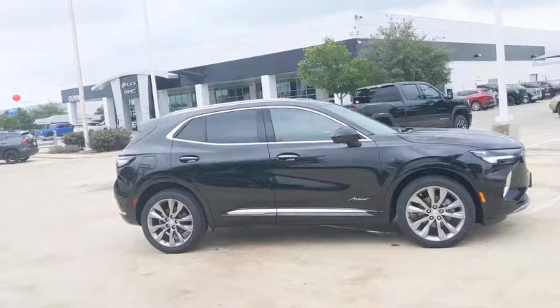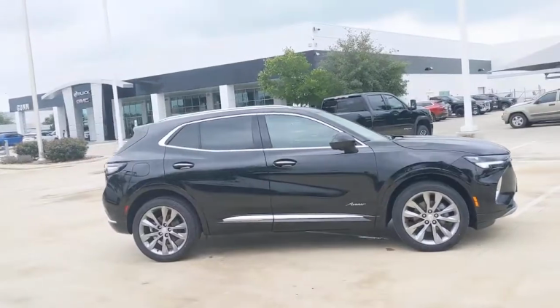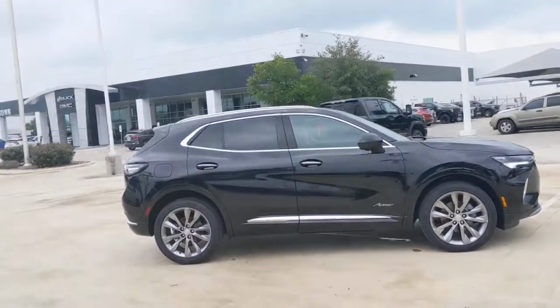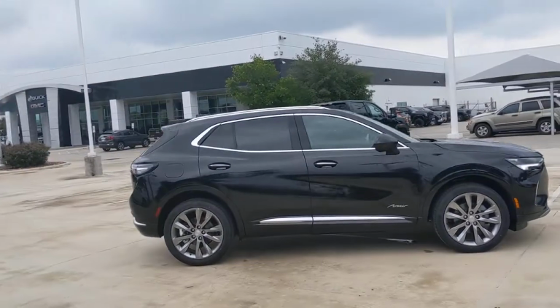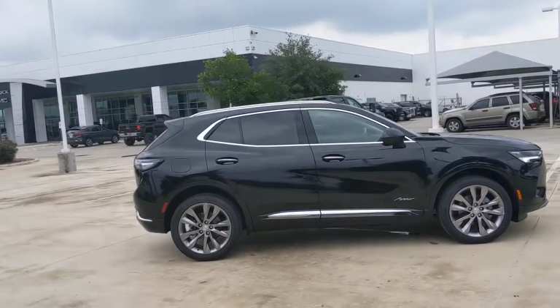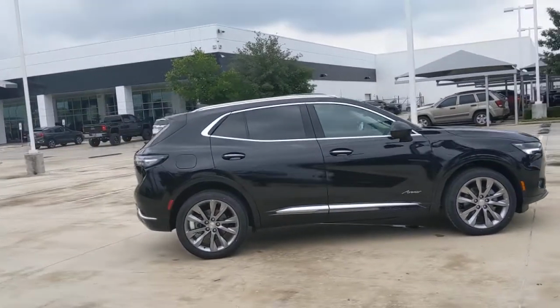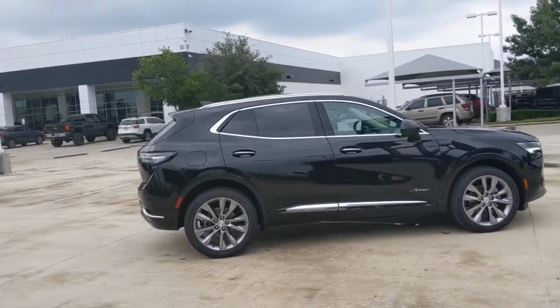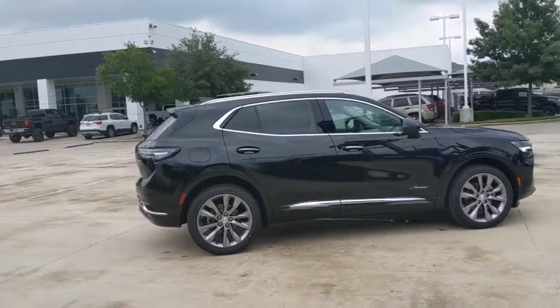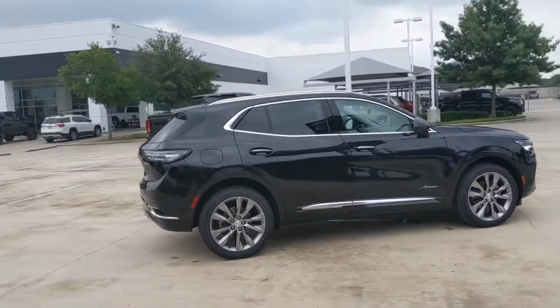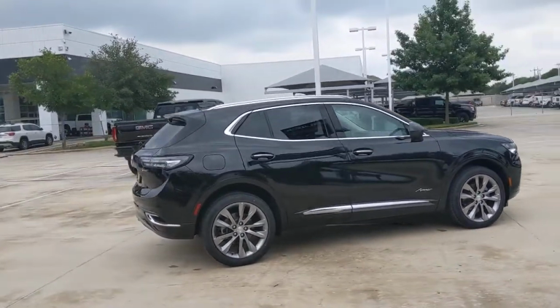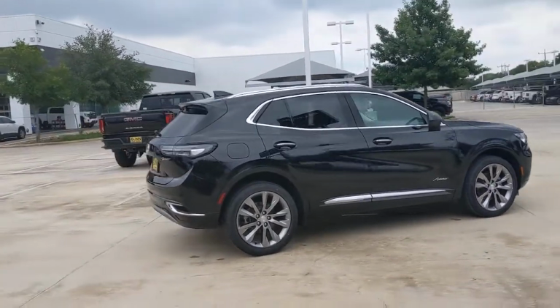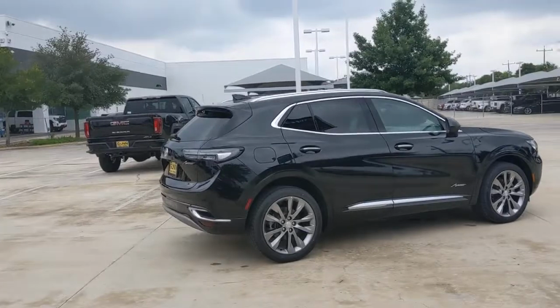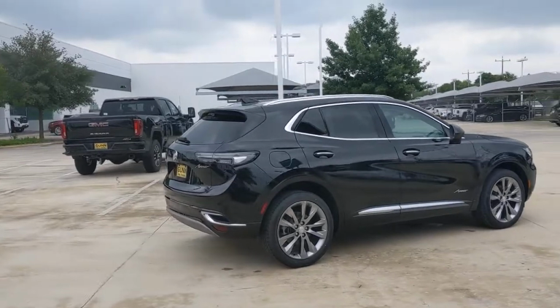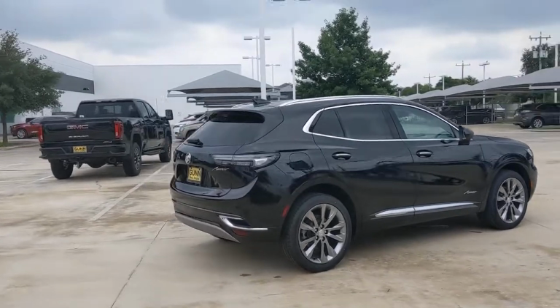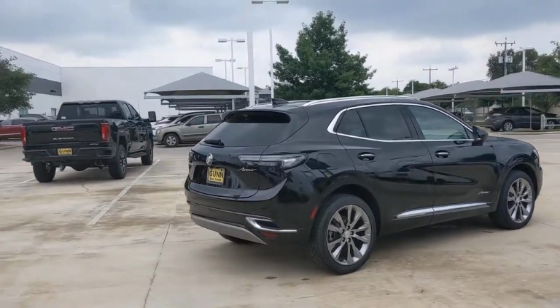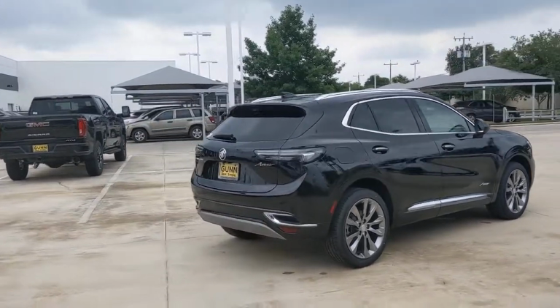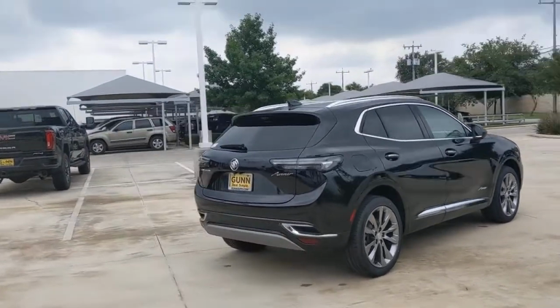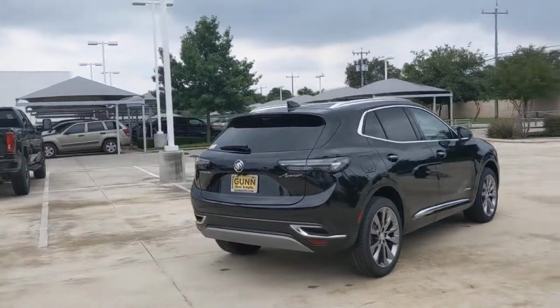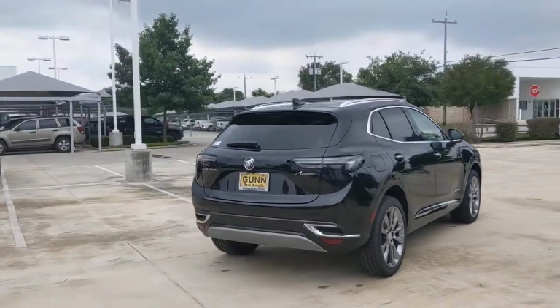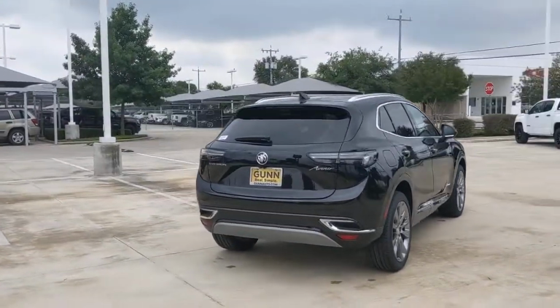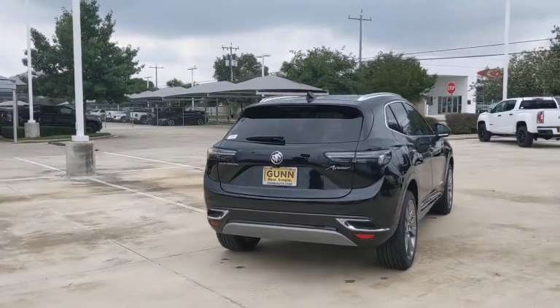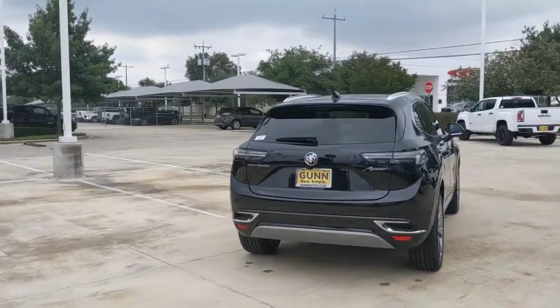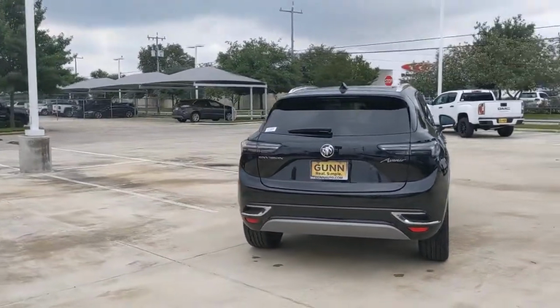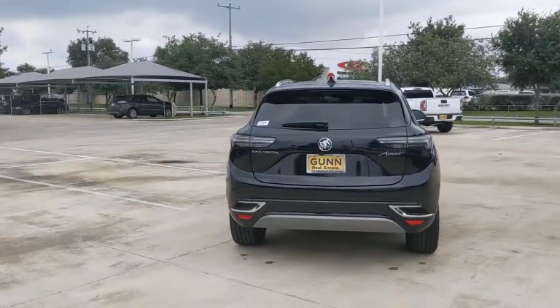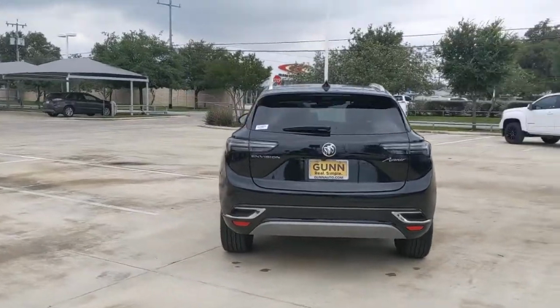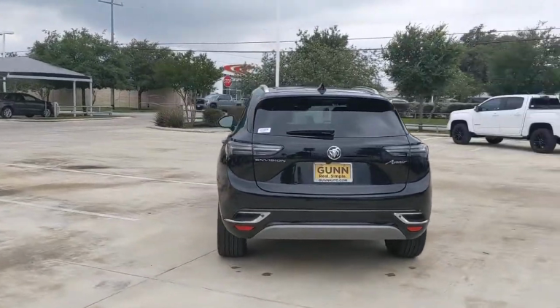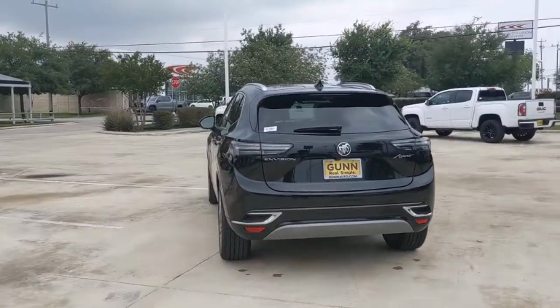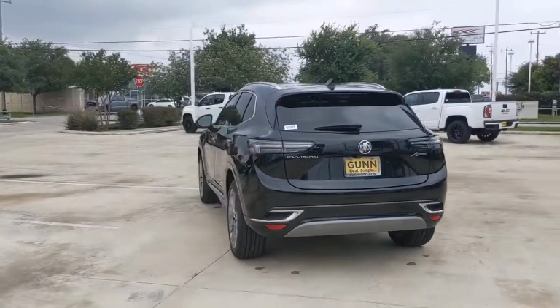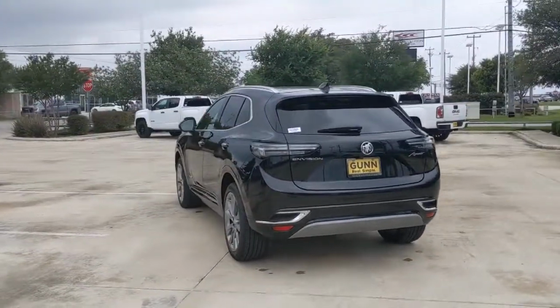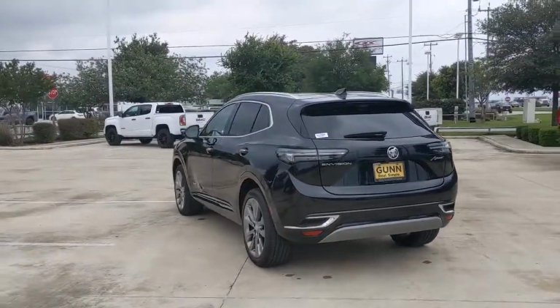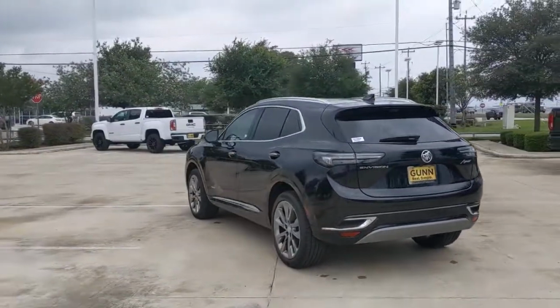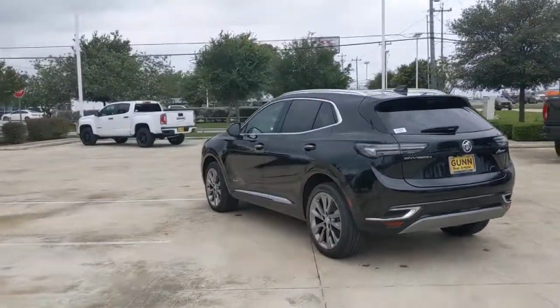Get a feel for the 2021 Buick Envision. The Envision's premium styling and advanced technology deliver a relaxing driving experience that soothes your soul. The following are some of this vehicle's highlighted options.